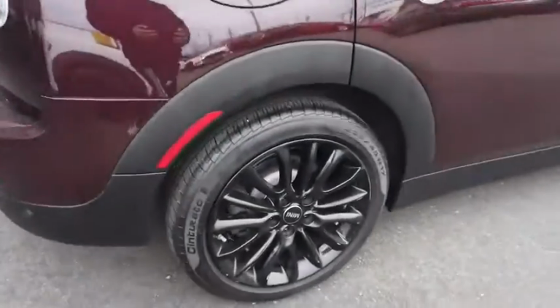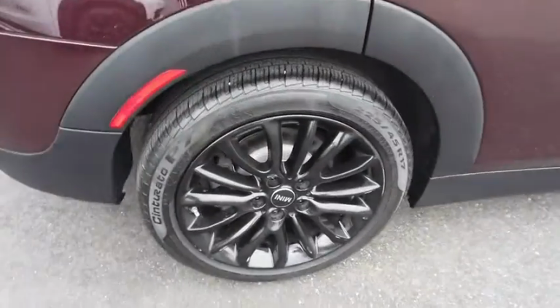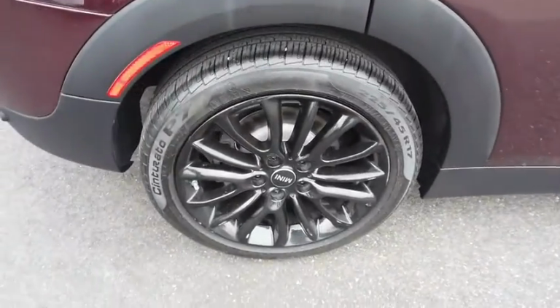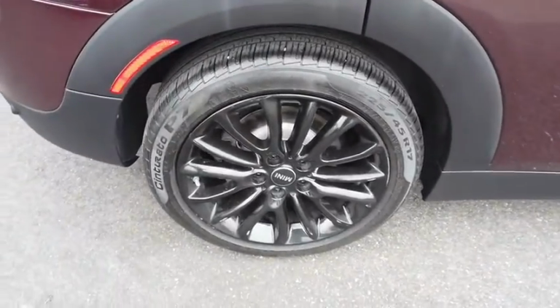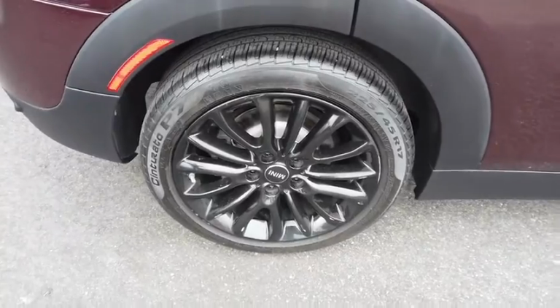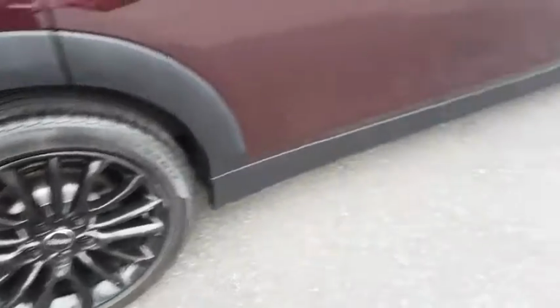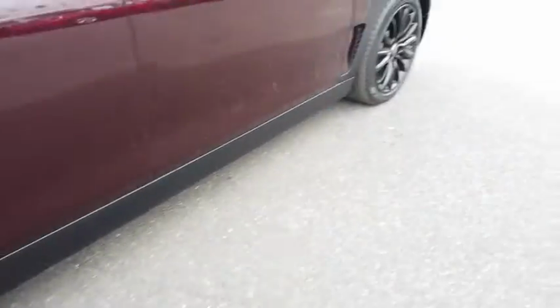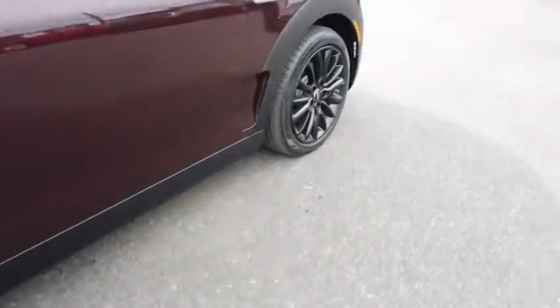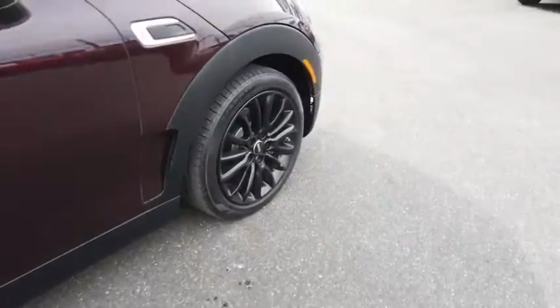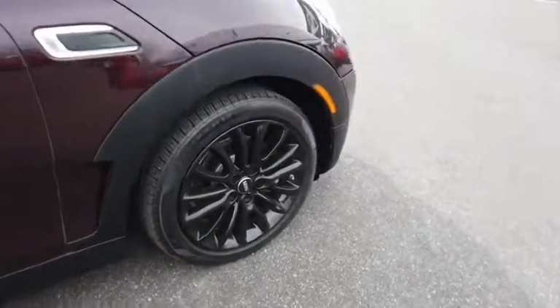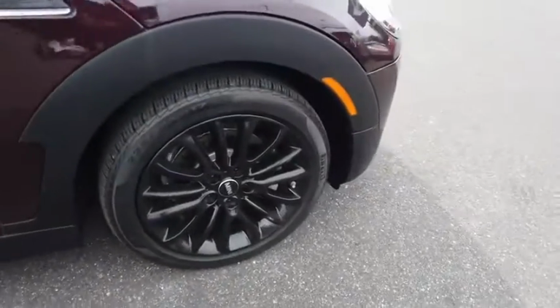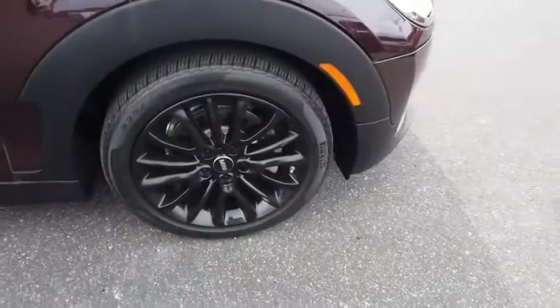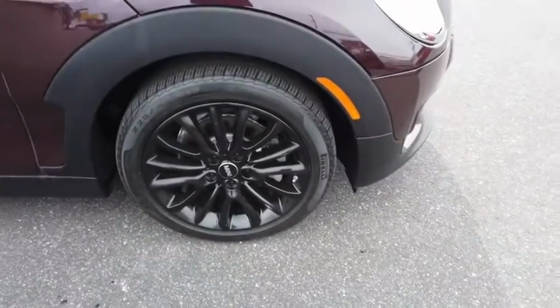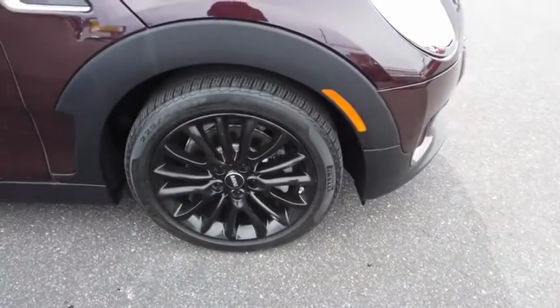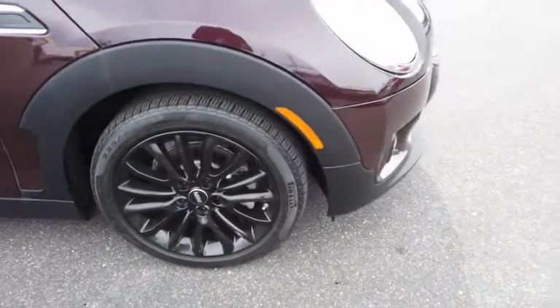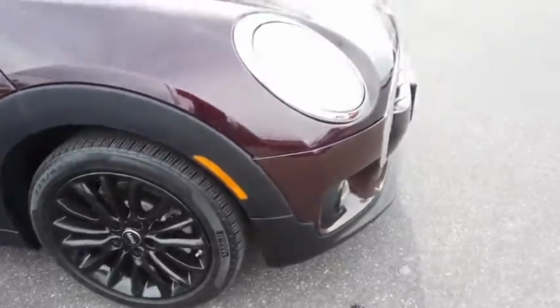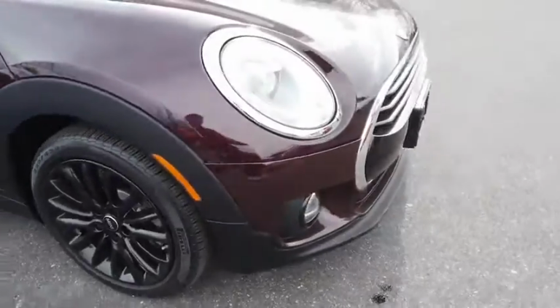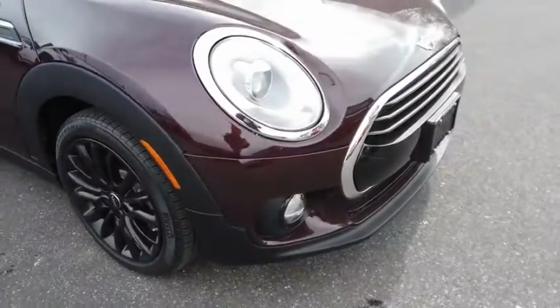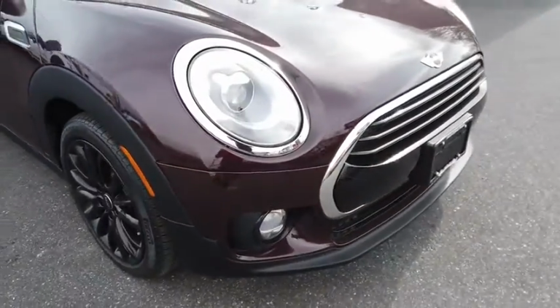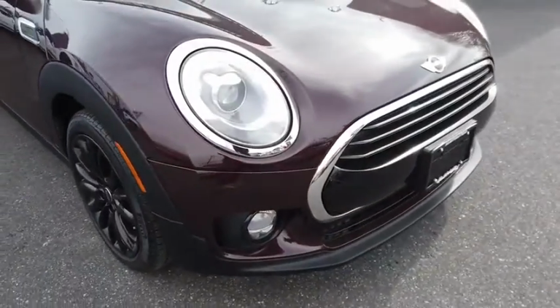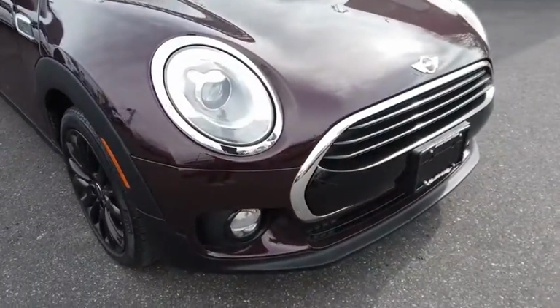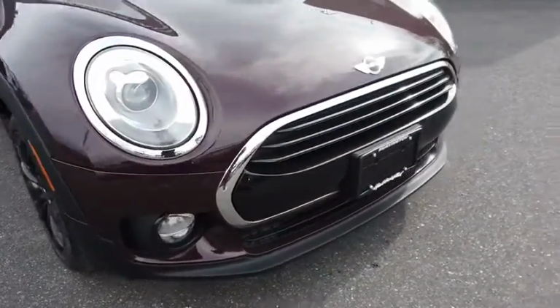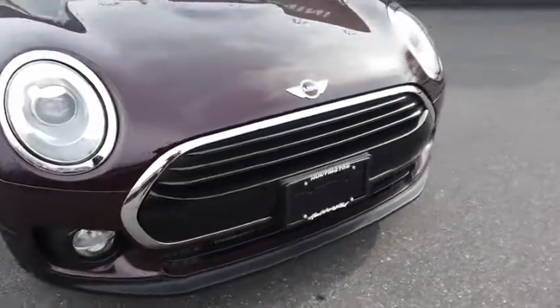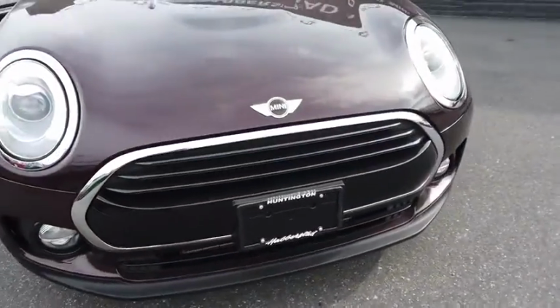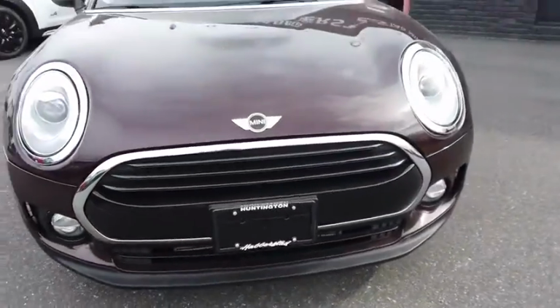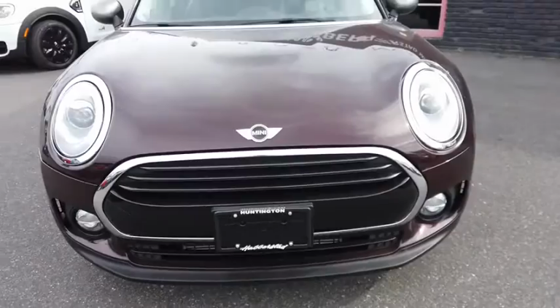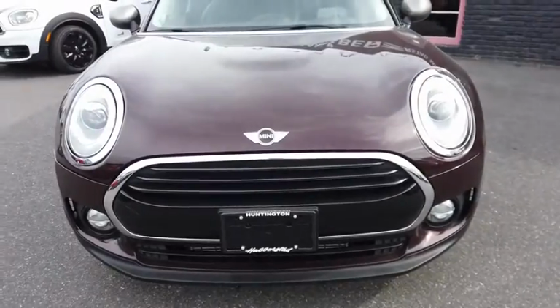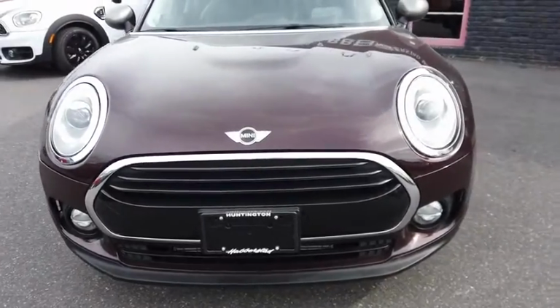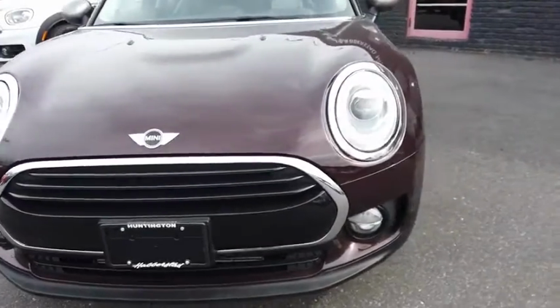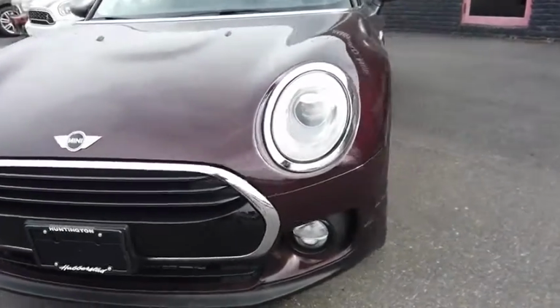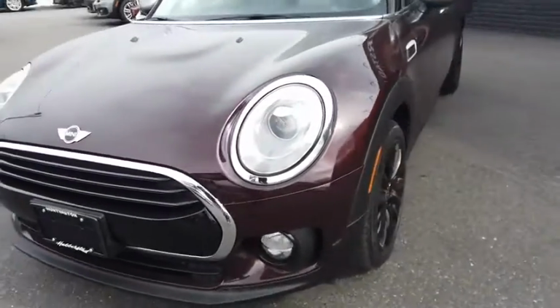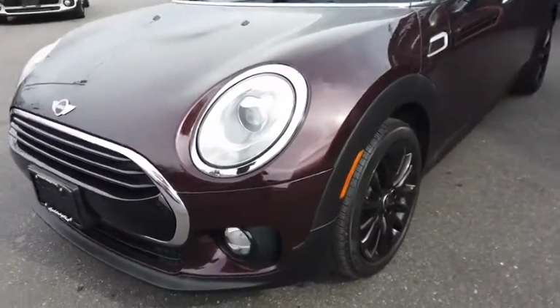Front-wheel drive, rear defrost, power door locks, bucket seats. This vehicle is Carfax certified one owner and qualifies for Carfax buyback guarantee. This isn't just a vehicle, it's an experience, so stop in for a test drive today.